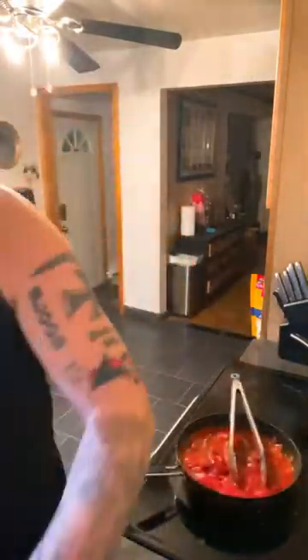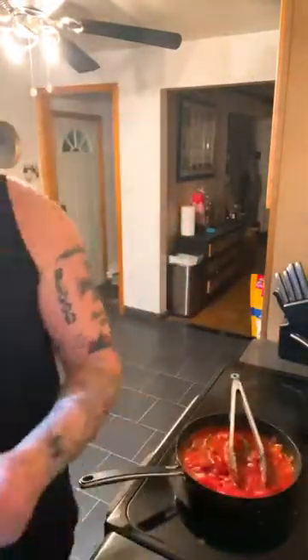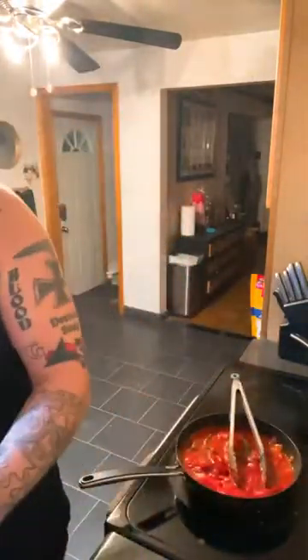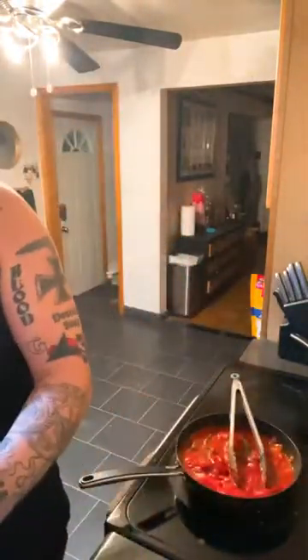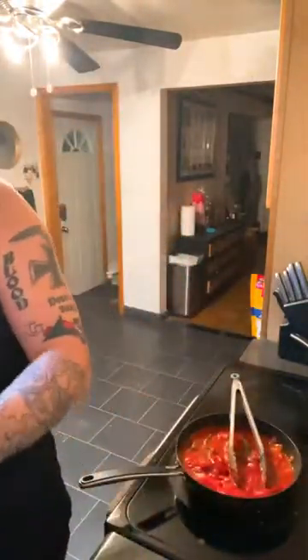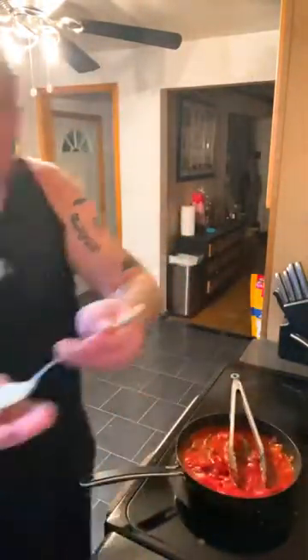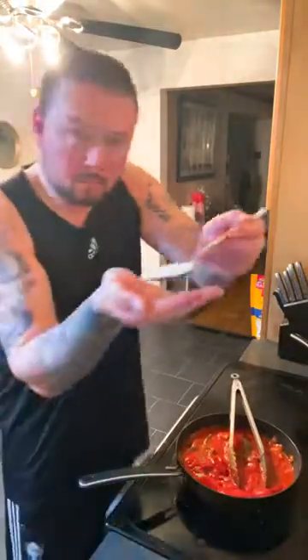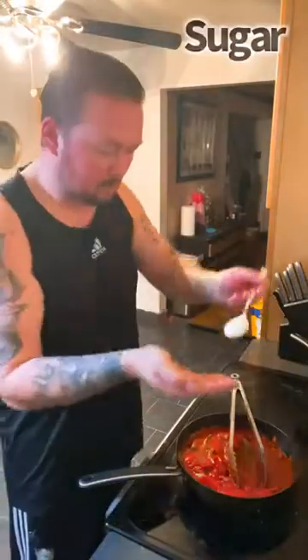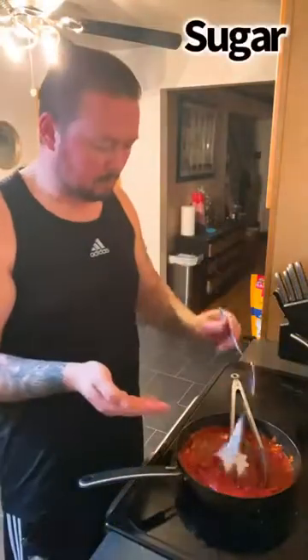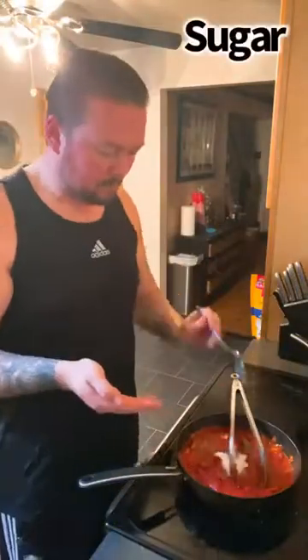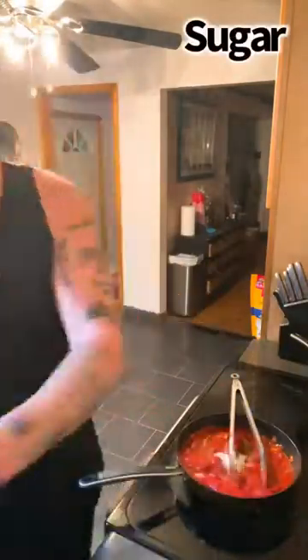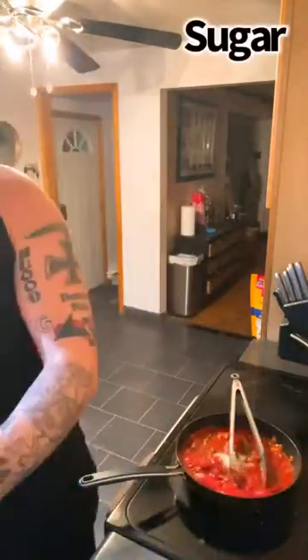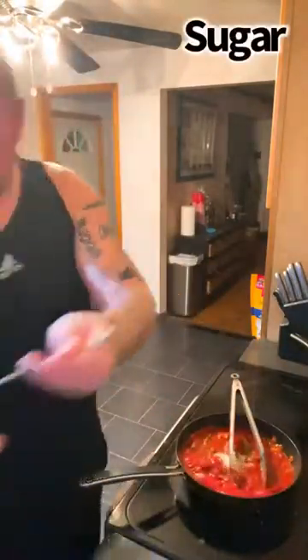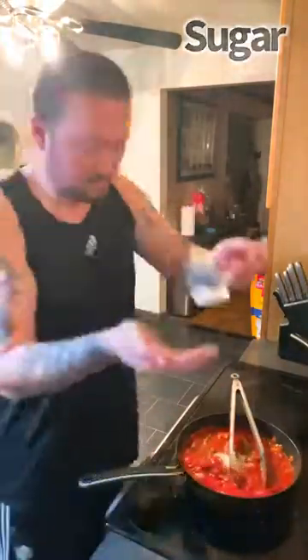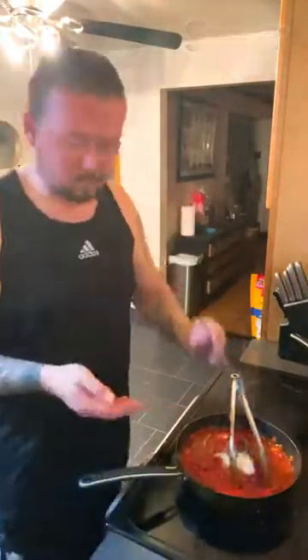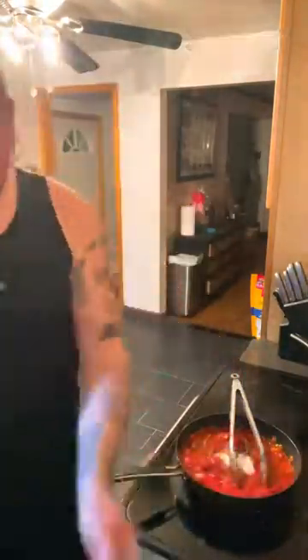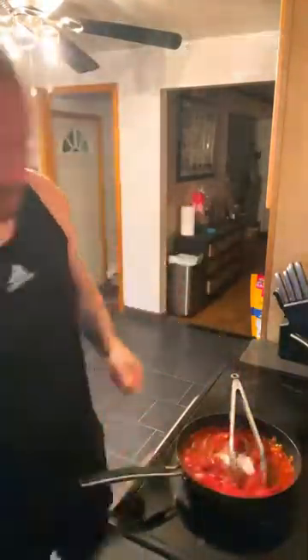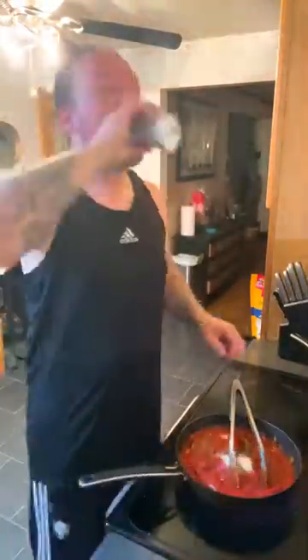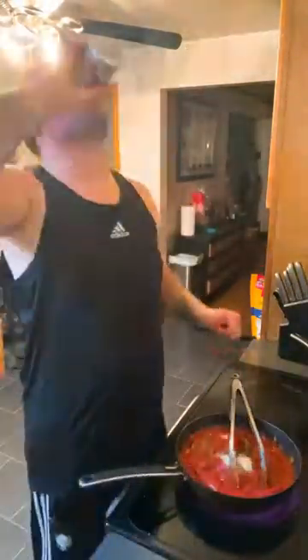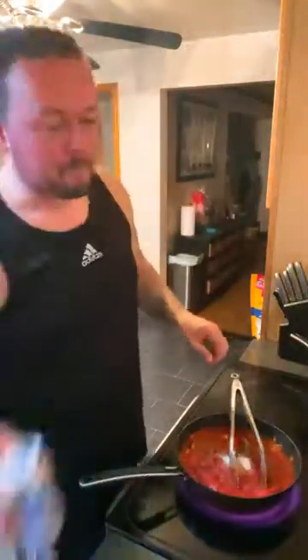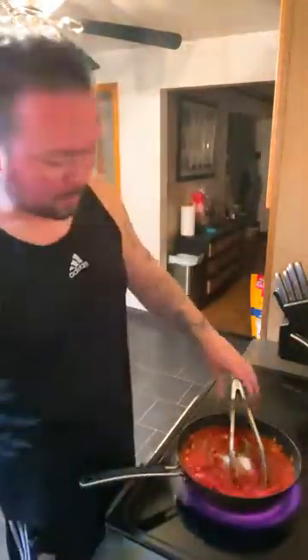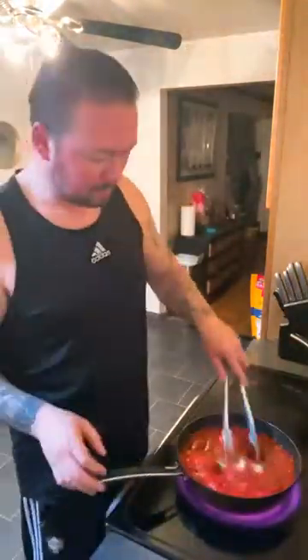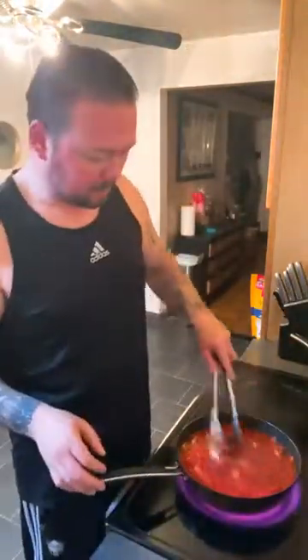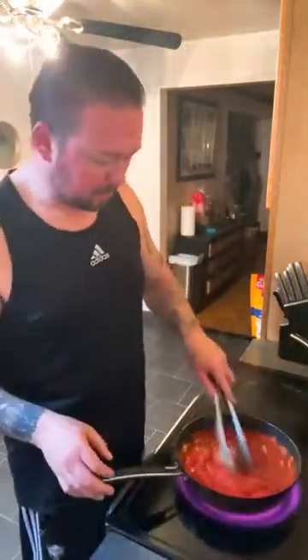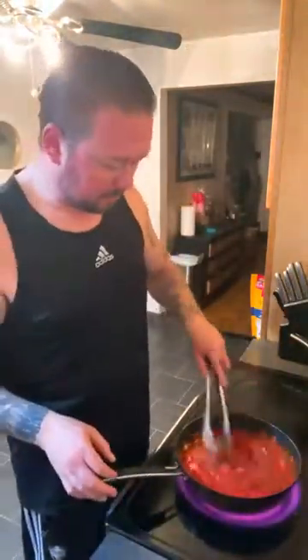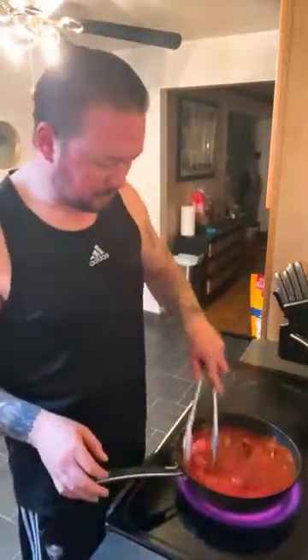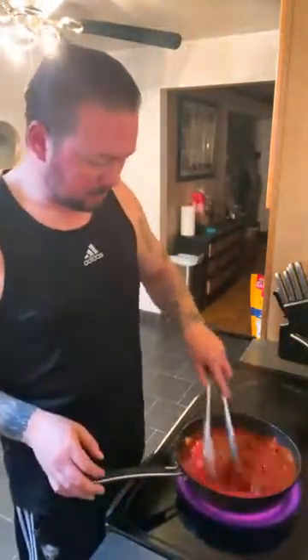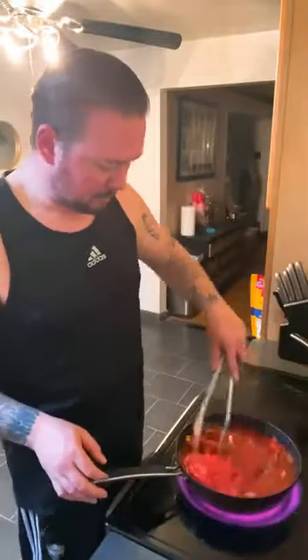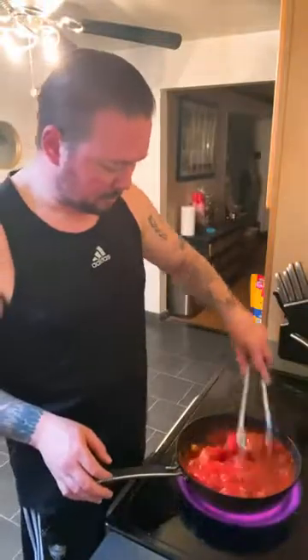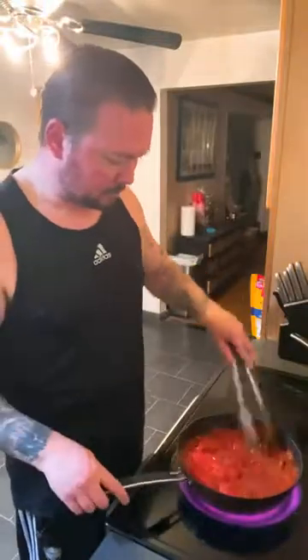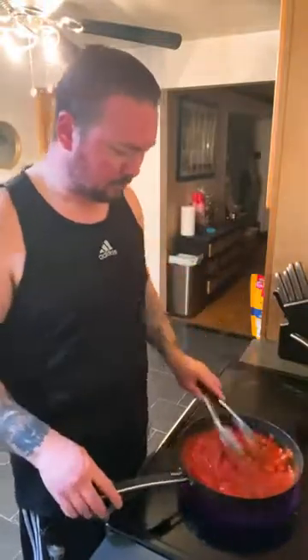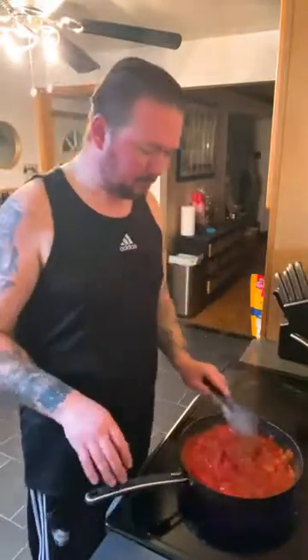Now coming in, we're going to put a little bit of sugar in there — that's going to cut the acidity of the tomatoes. Keep seasoning your body with that beer though.